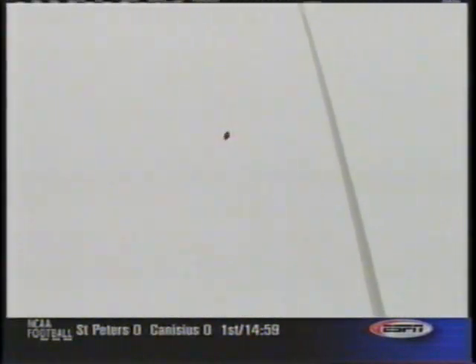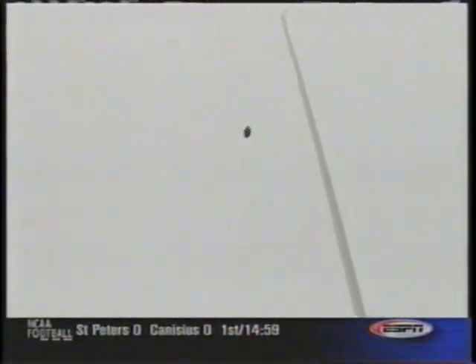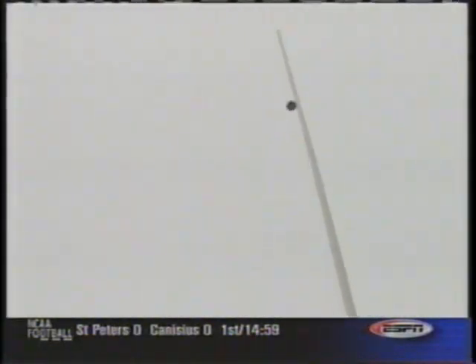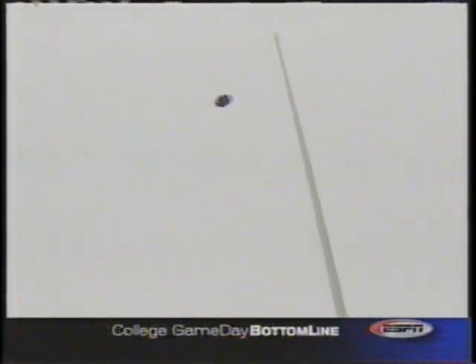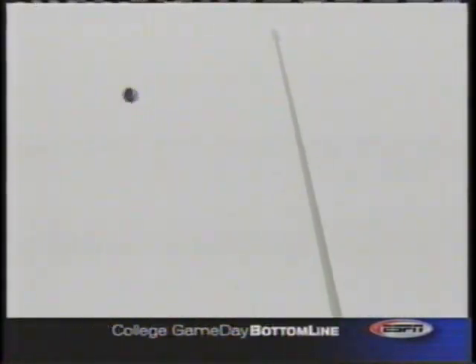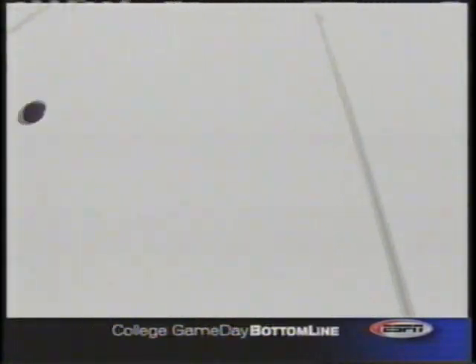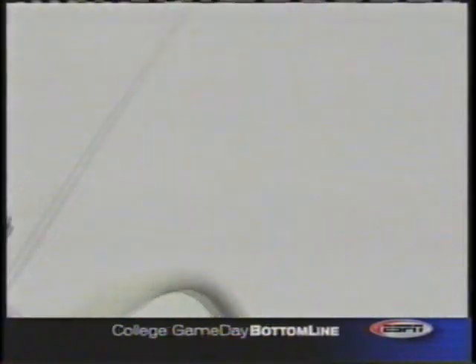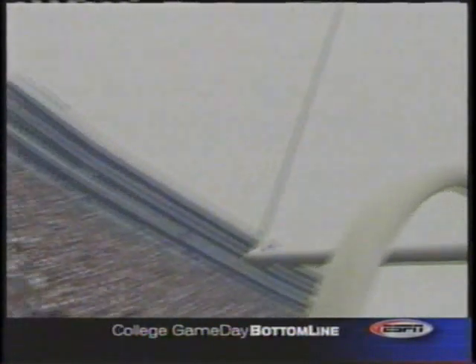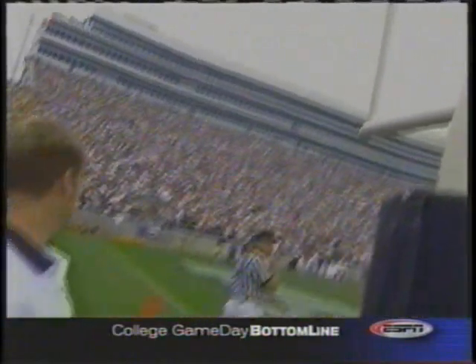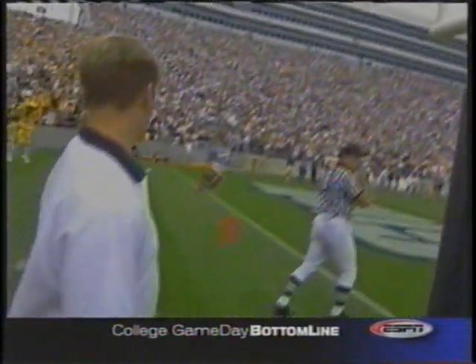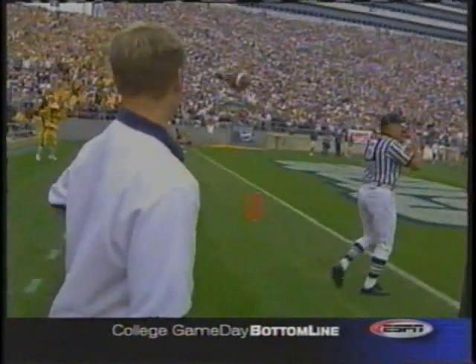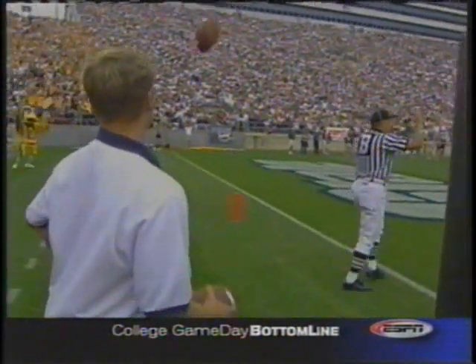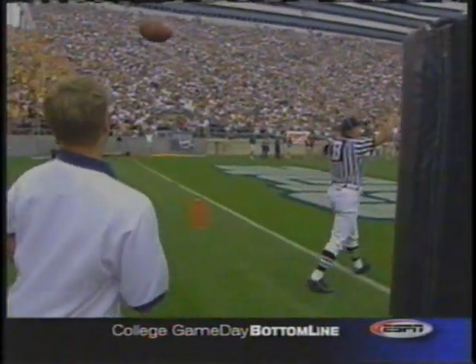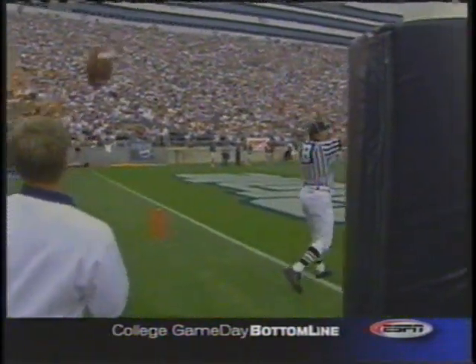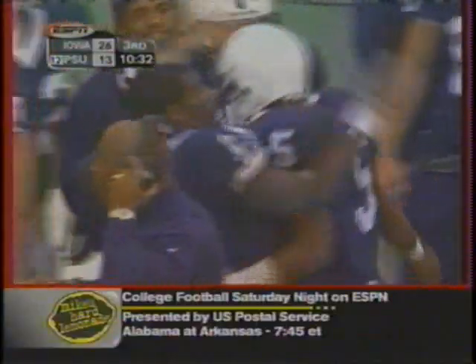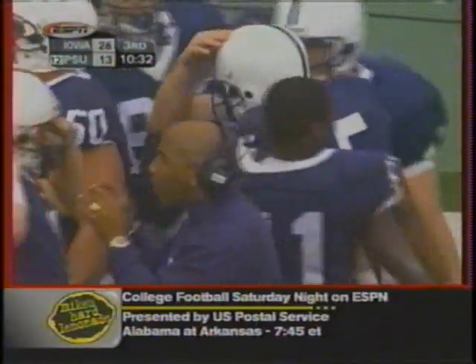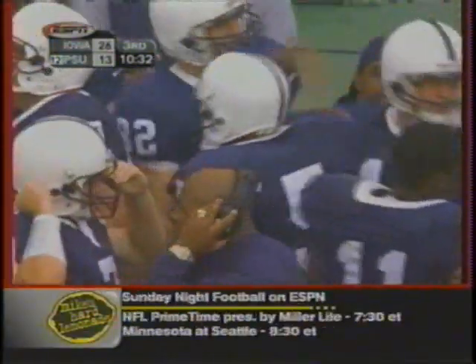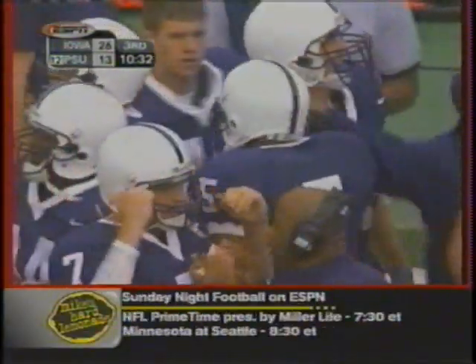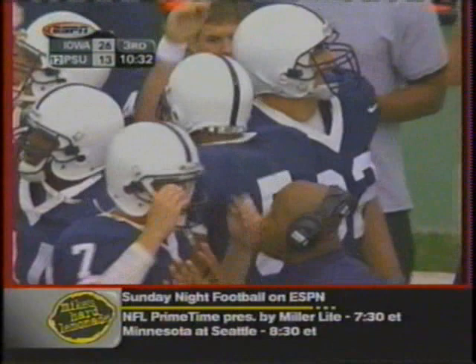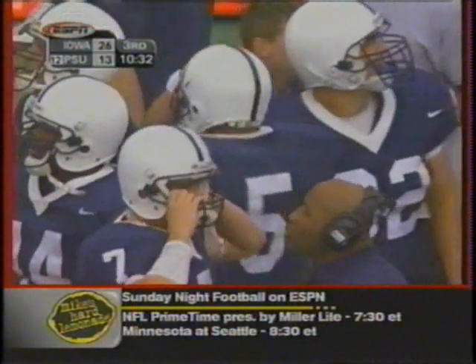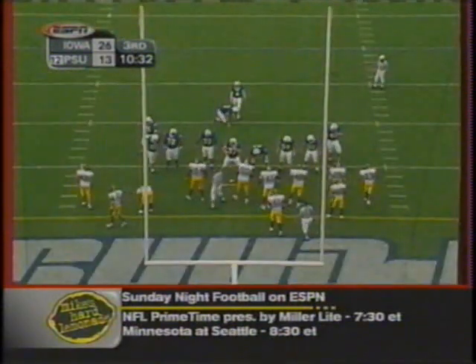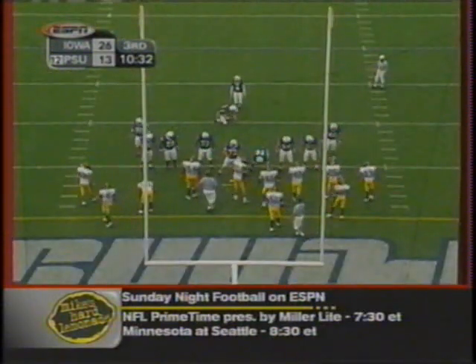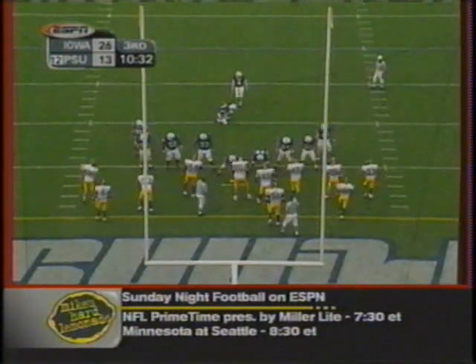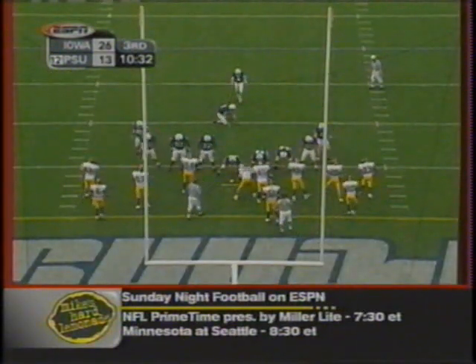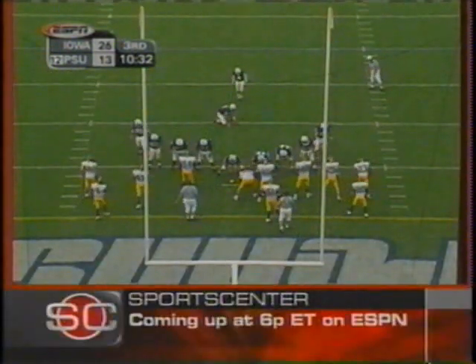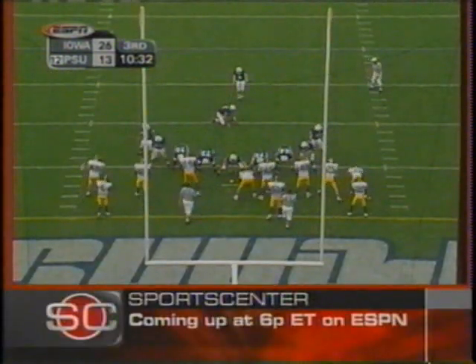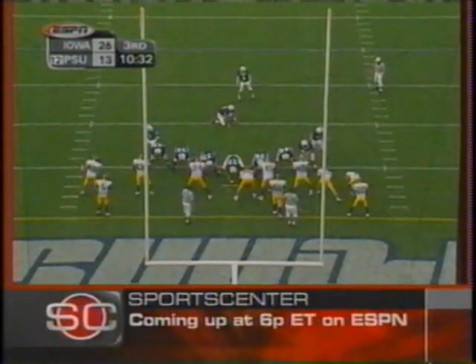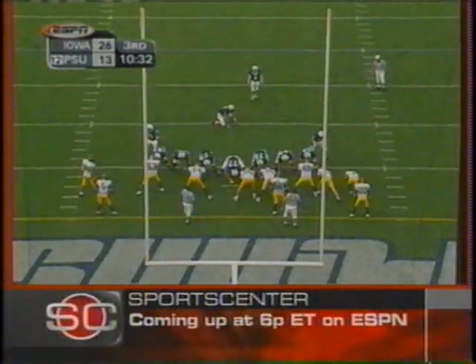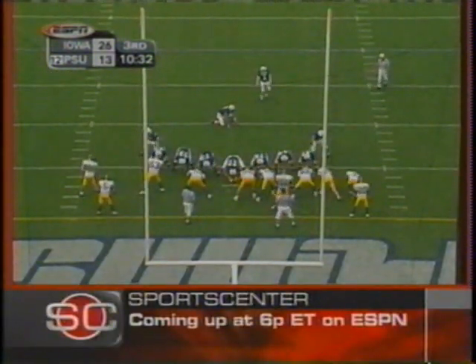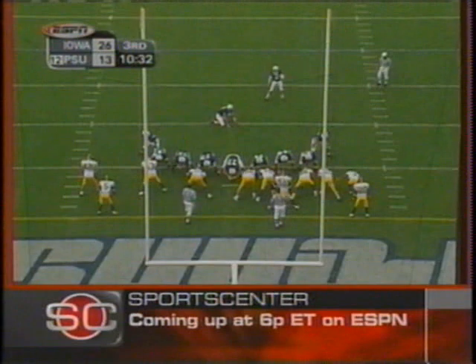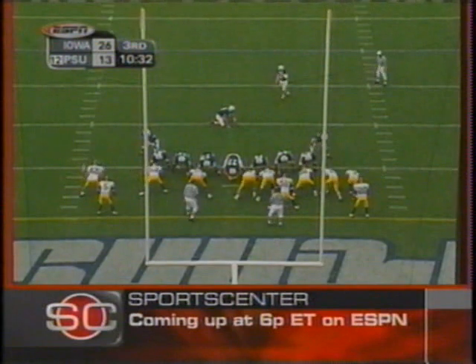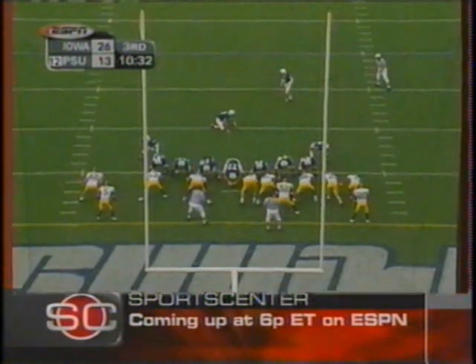It's a game of inches, and that time the bounce just happened to go the Hawkeyes way. Fifth touchdown of the season, his 11th career touchdown. Penn State within 13 now.